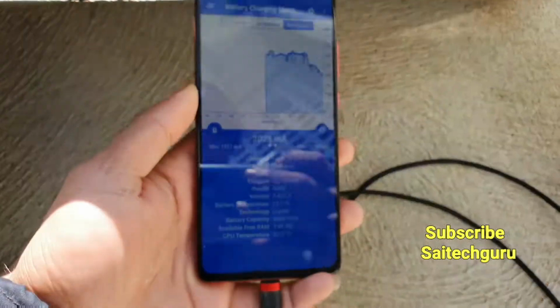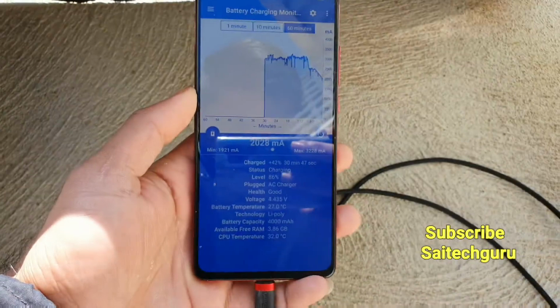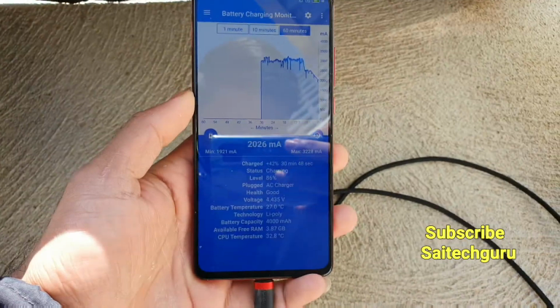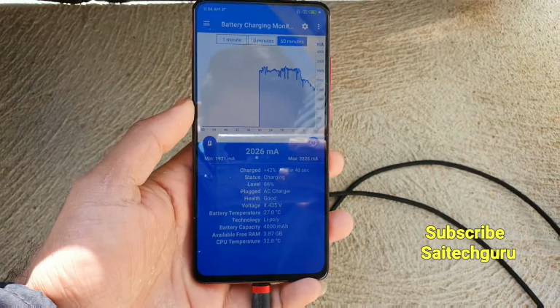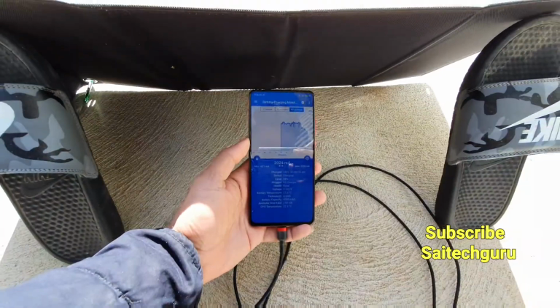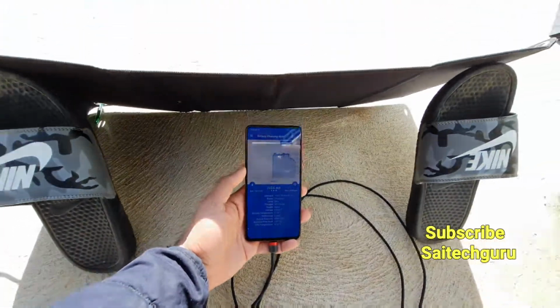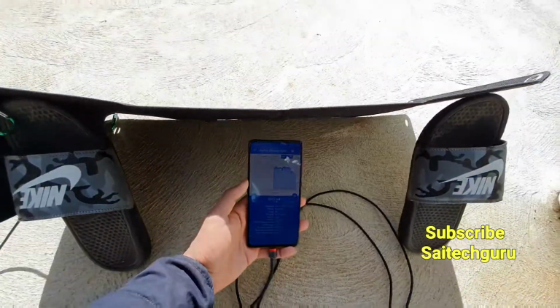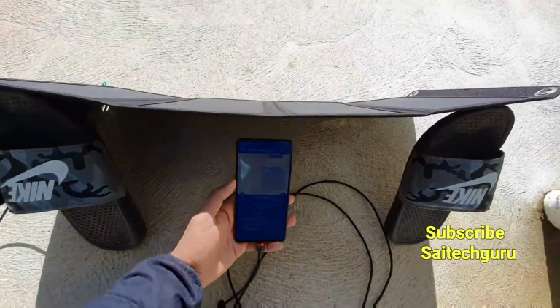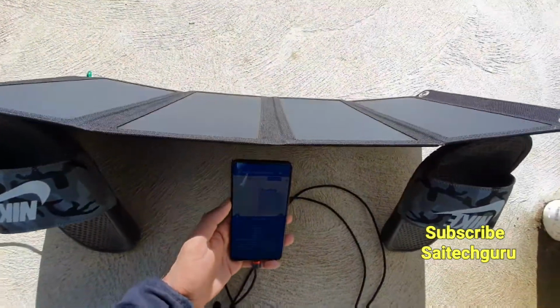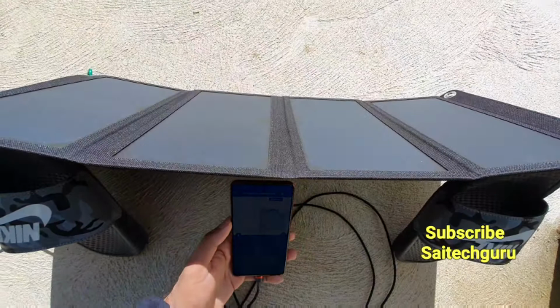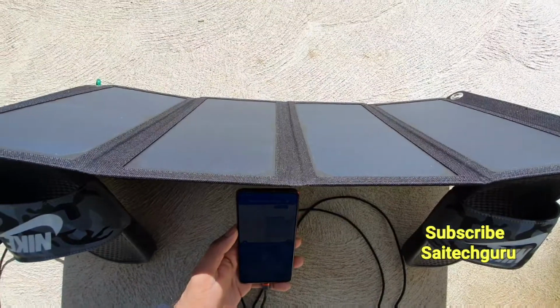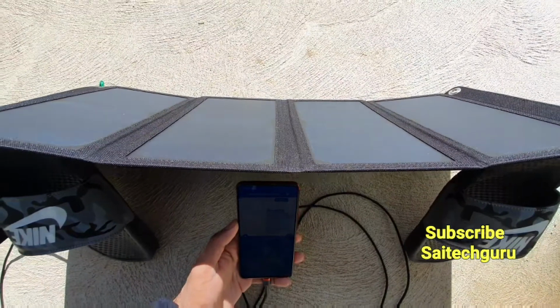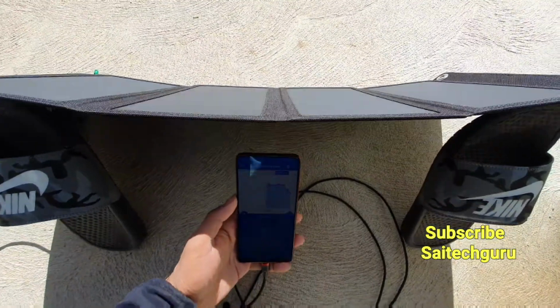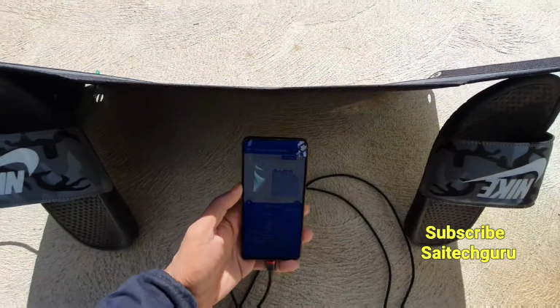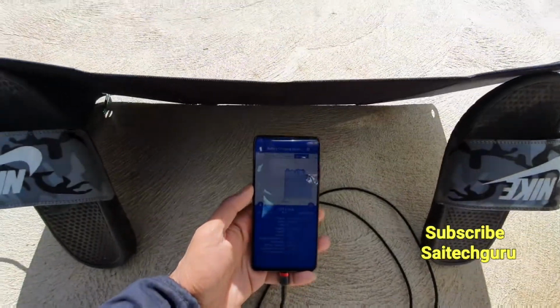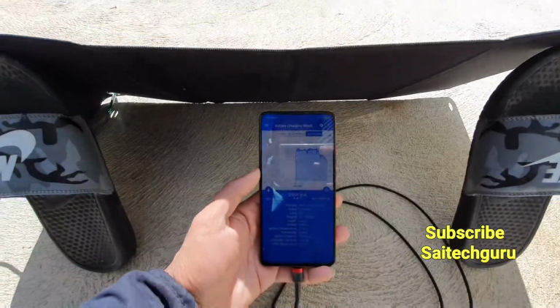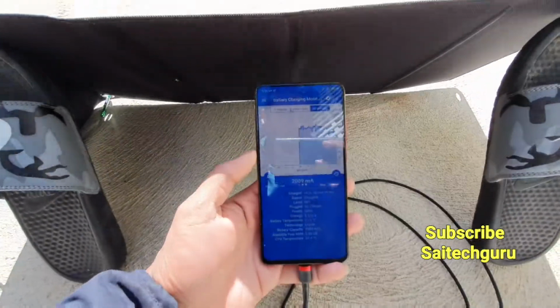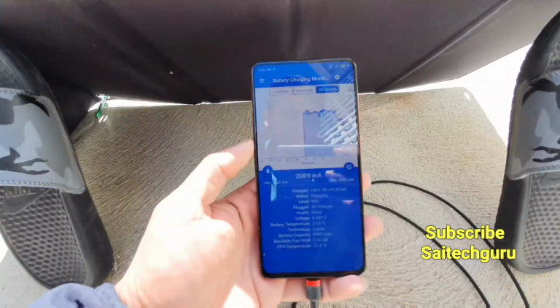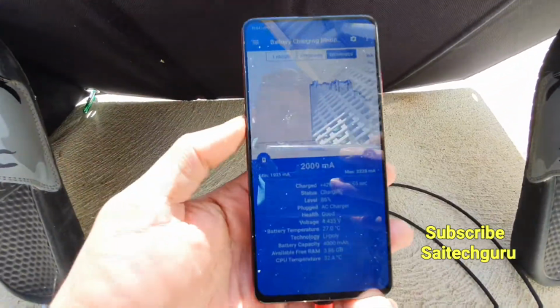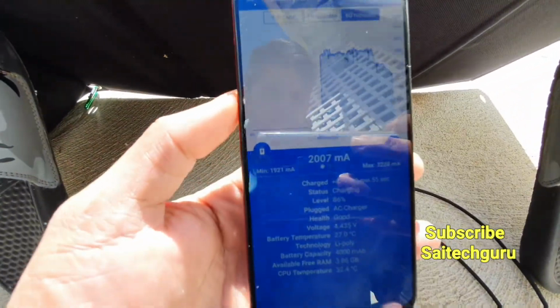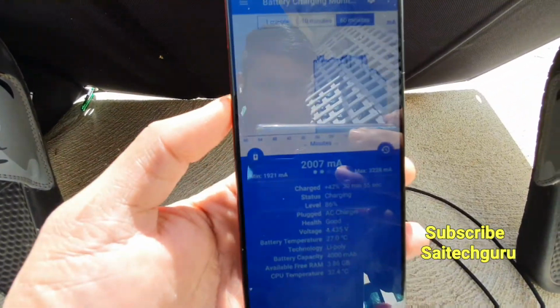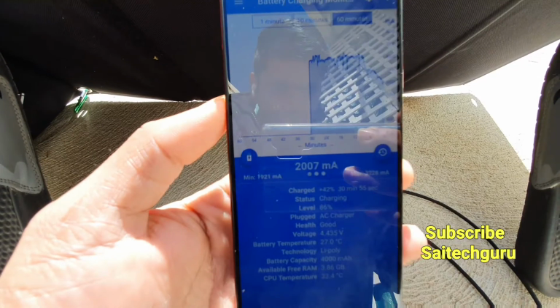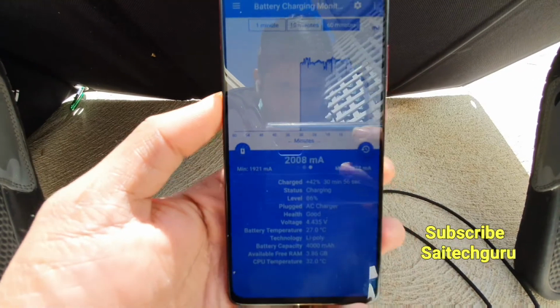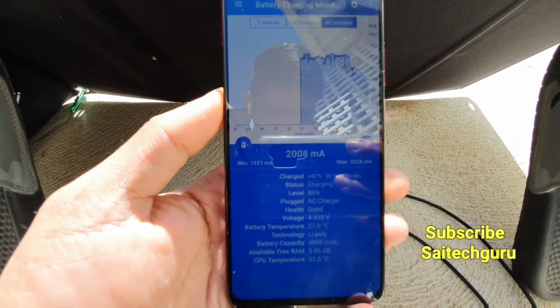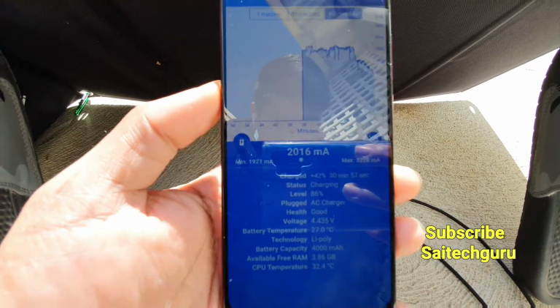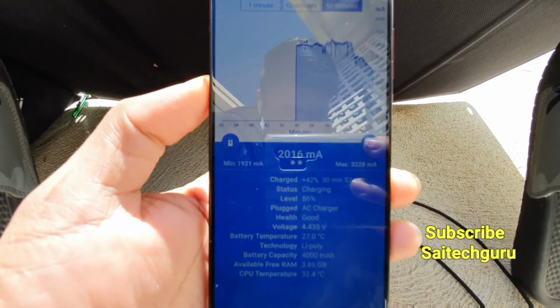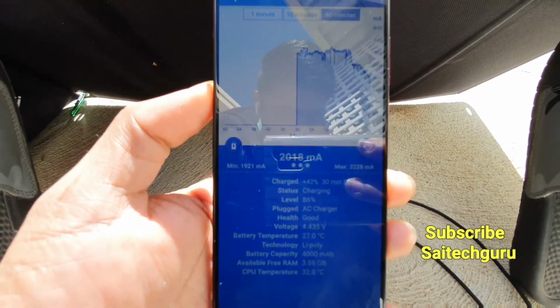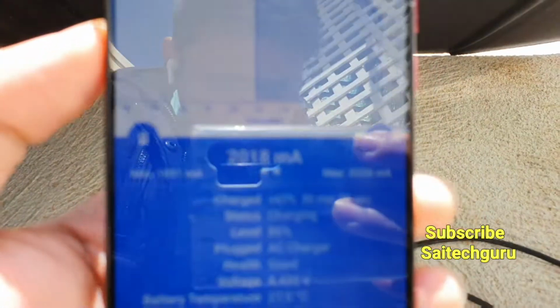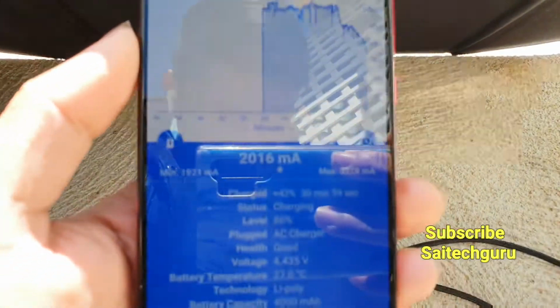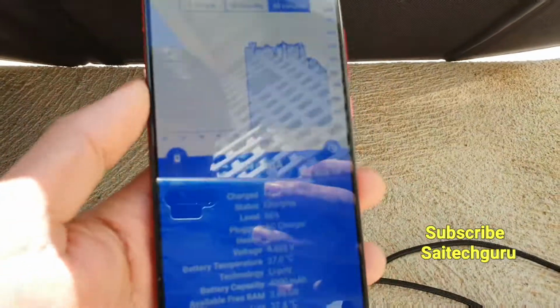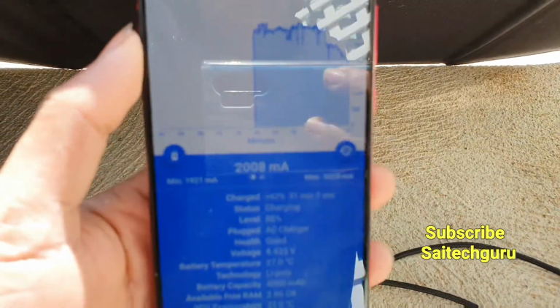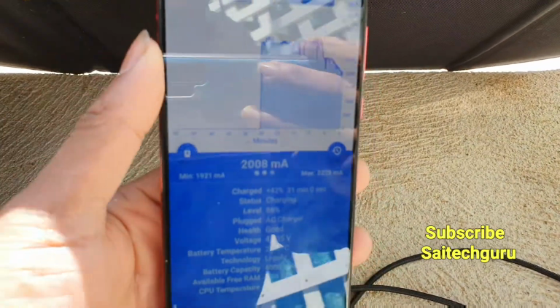Right now the battery percentage is at 89%, that's why the output is very low. The phone is not taking more input from the solar panel at this stage. This is the overall charging review of the Redmi K20 Pro using the solar panel.